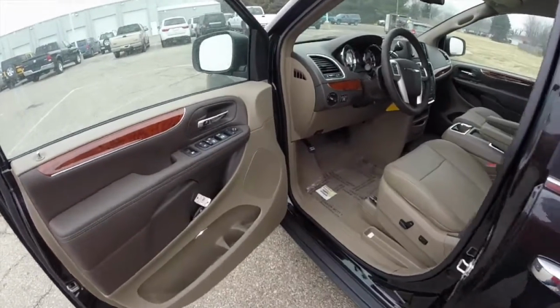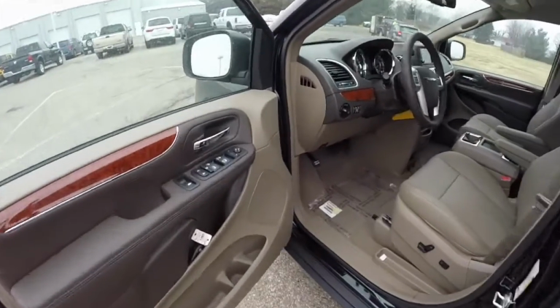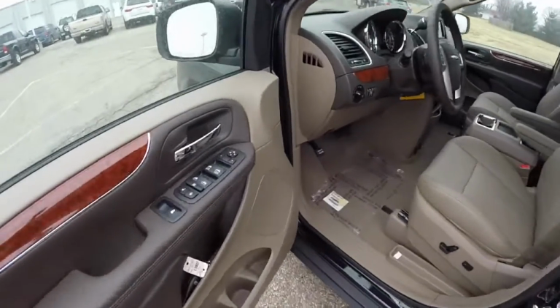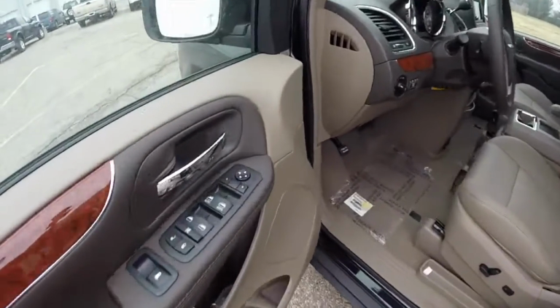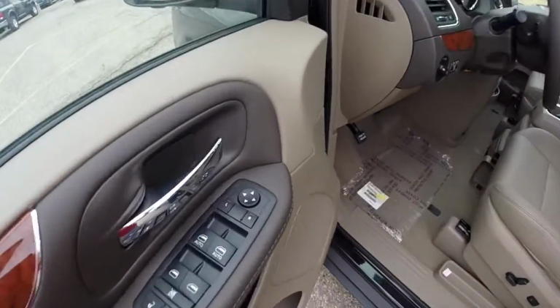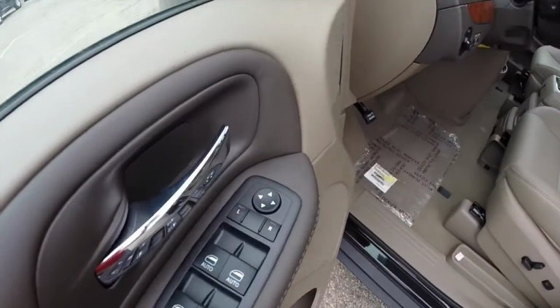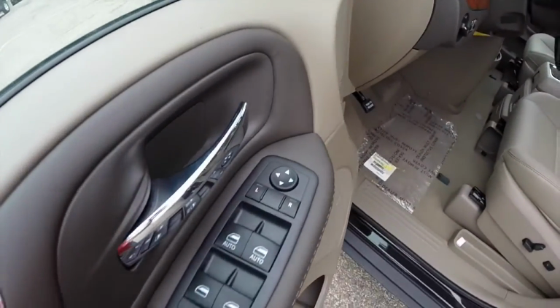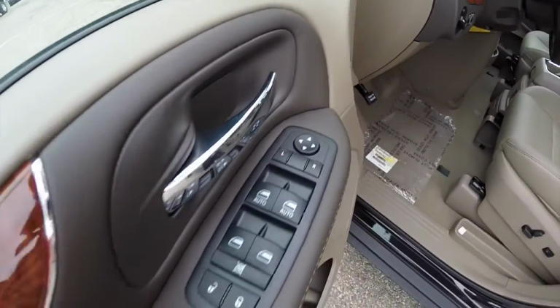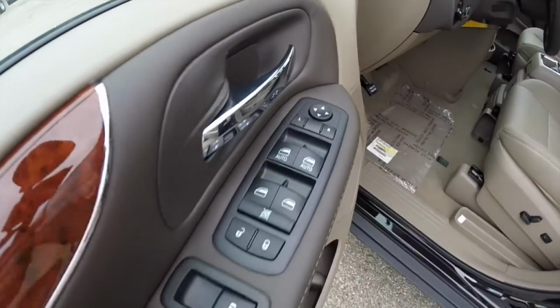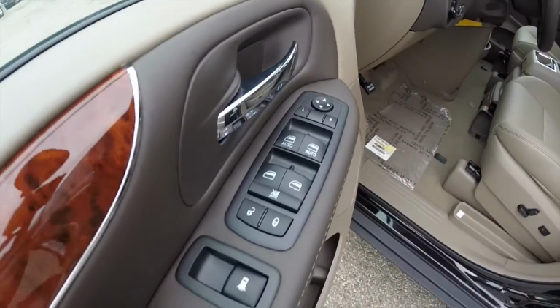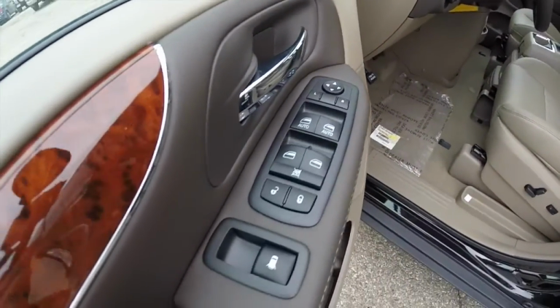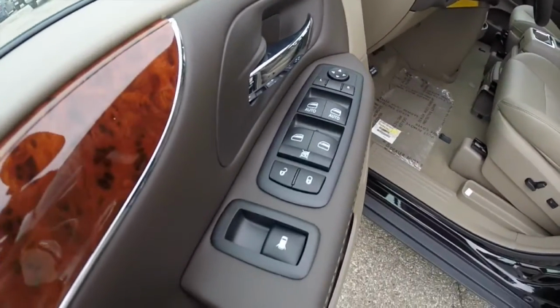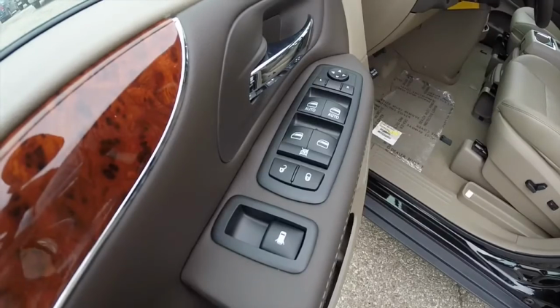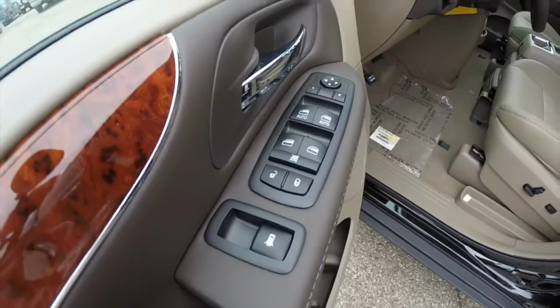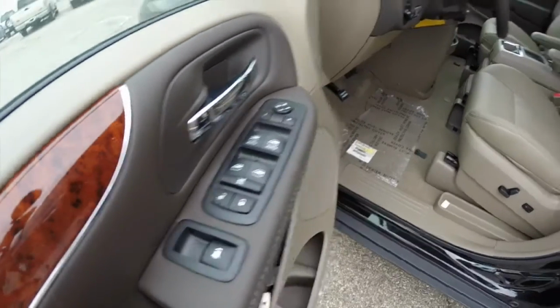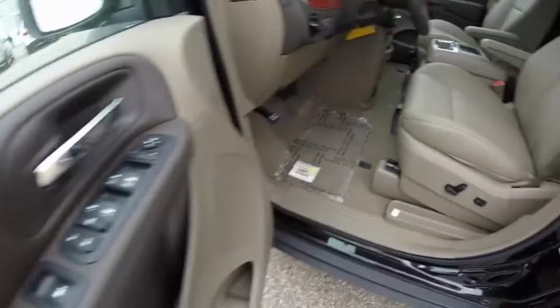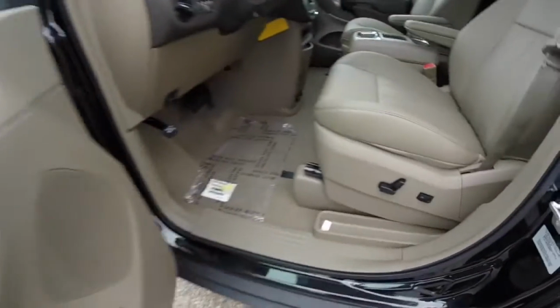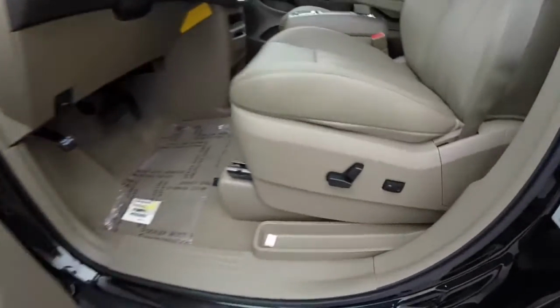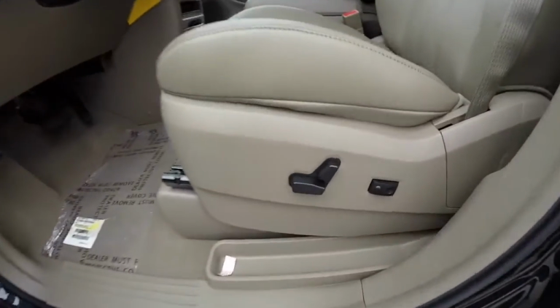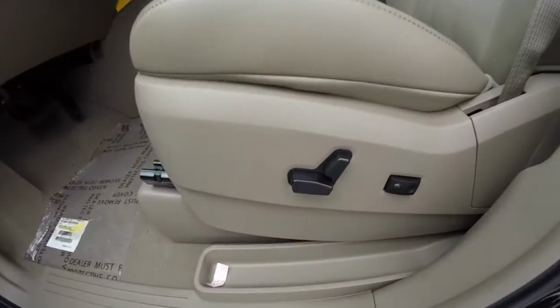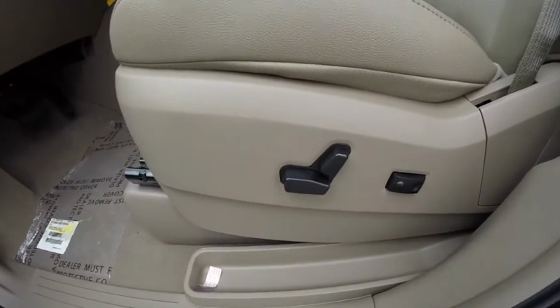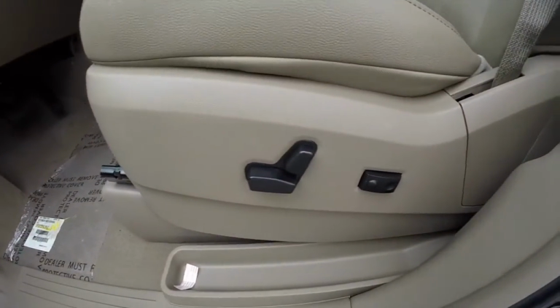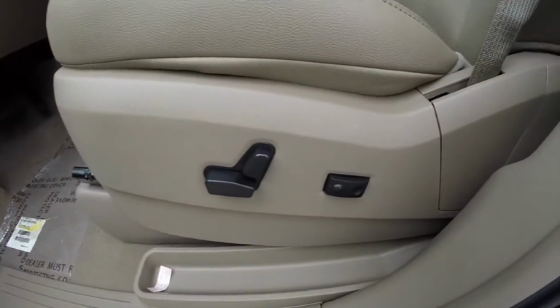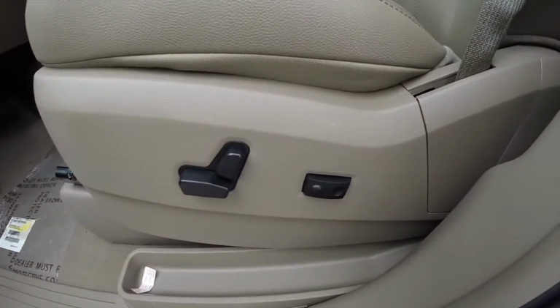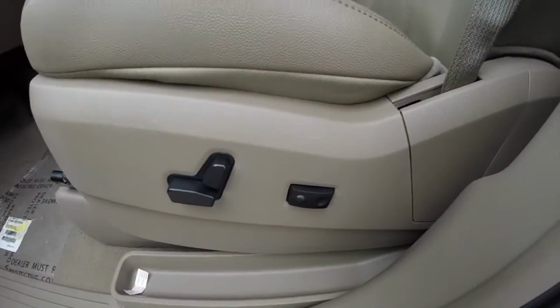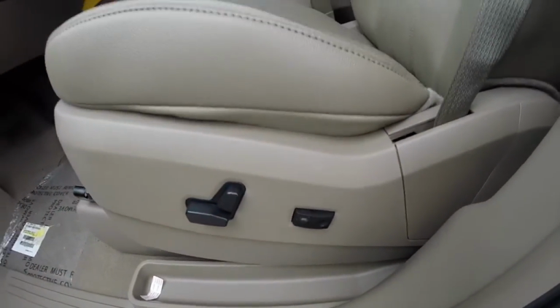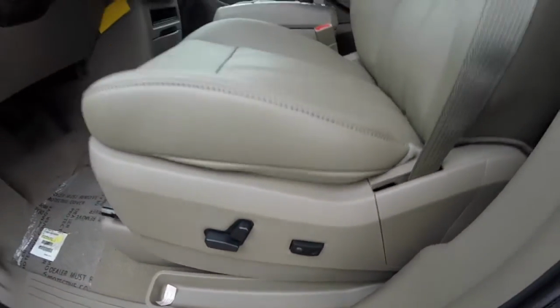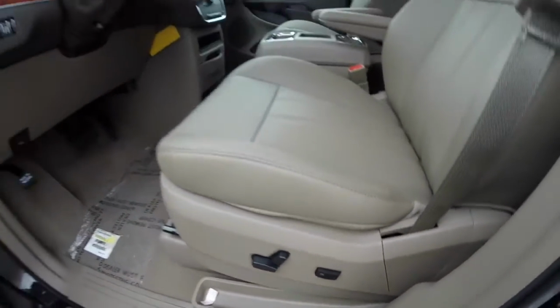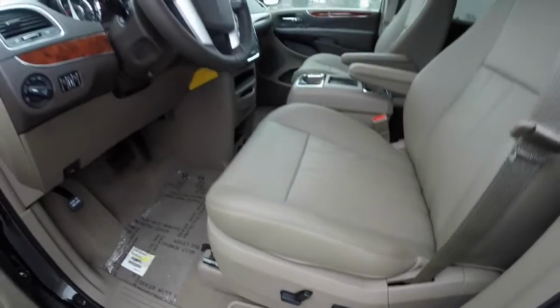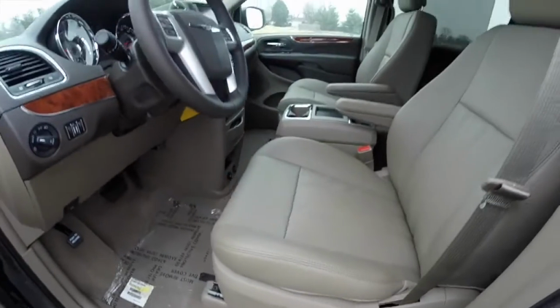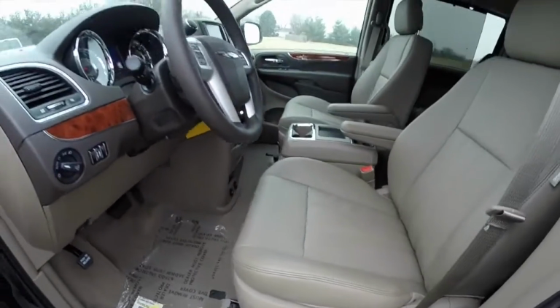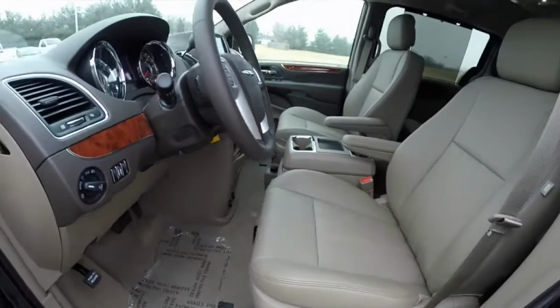Inside we have power heated mirrors, windows and door locks, and we also have power rear vent windows. There's an 8-way power driver's seat with 2-way adjustable lumbar support, and manual passenger seat adjust.